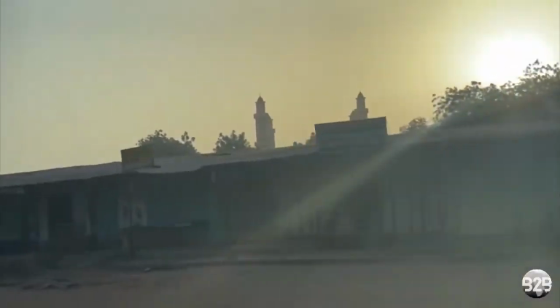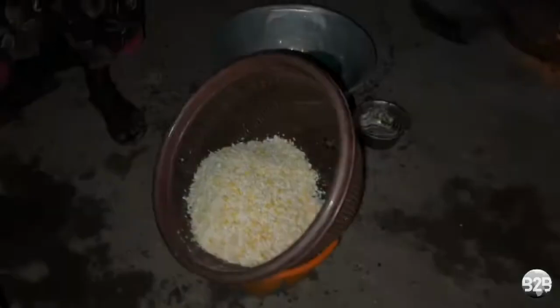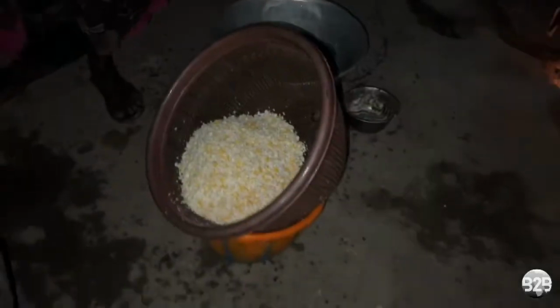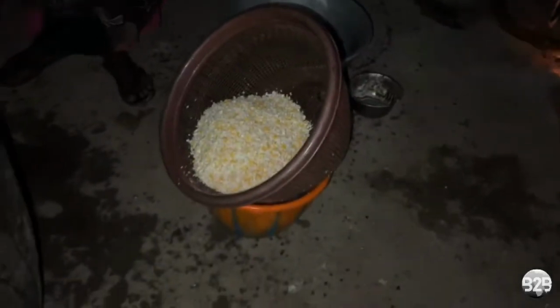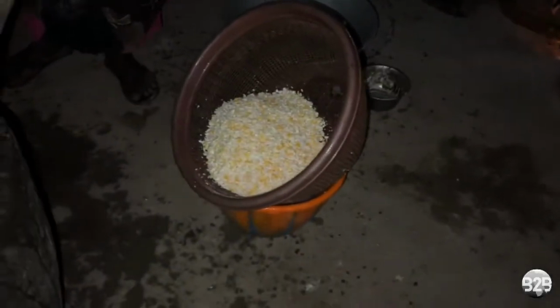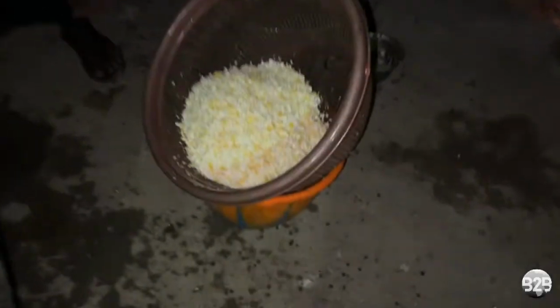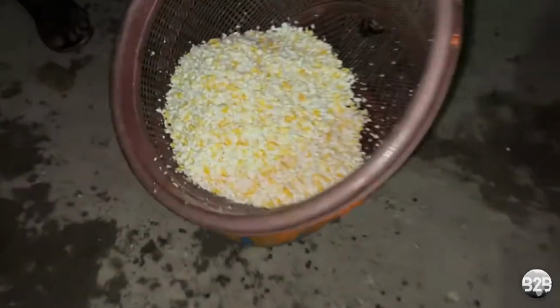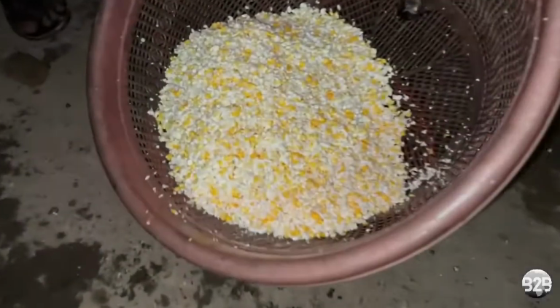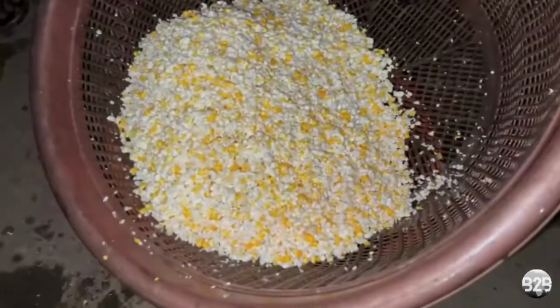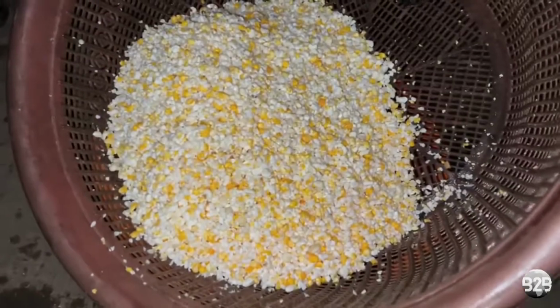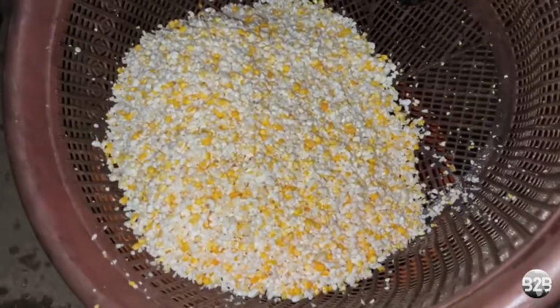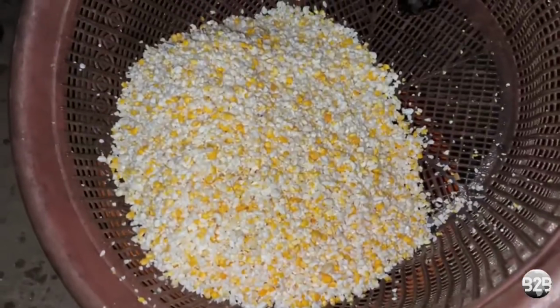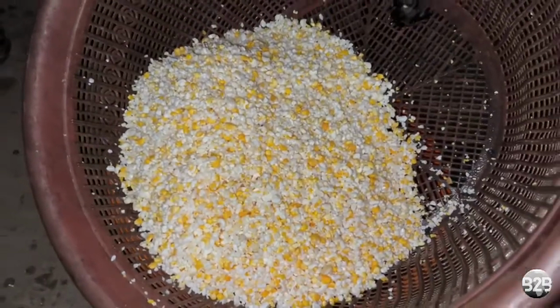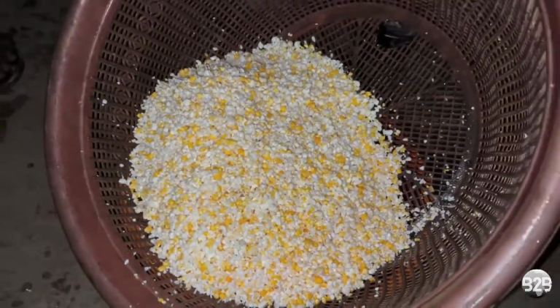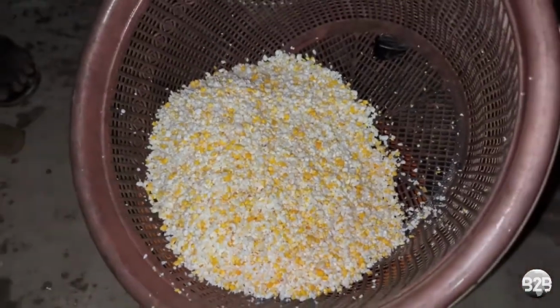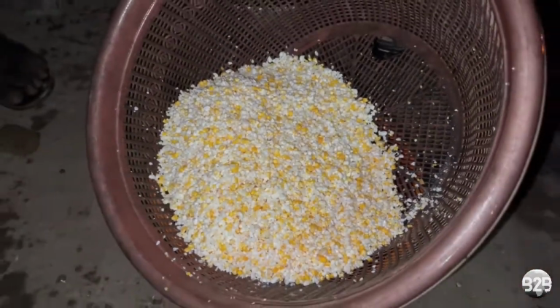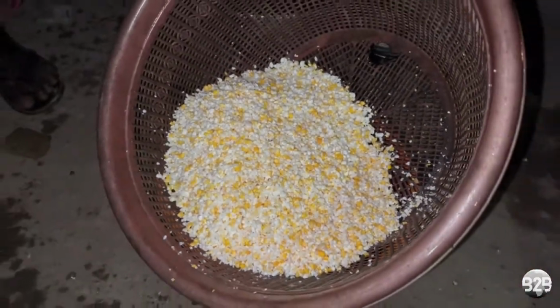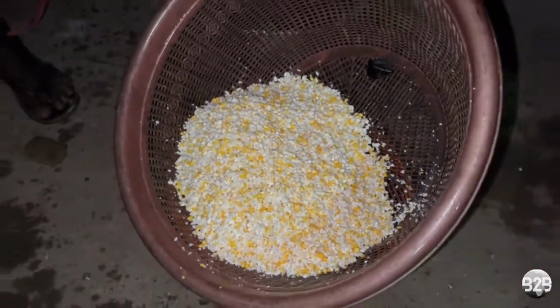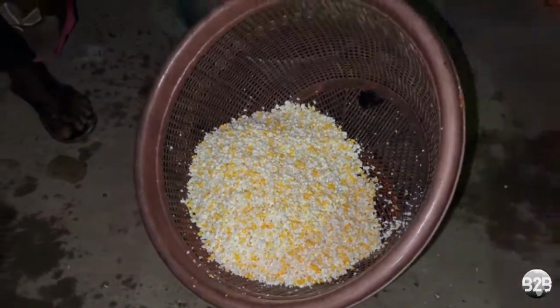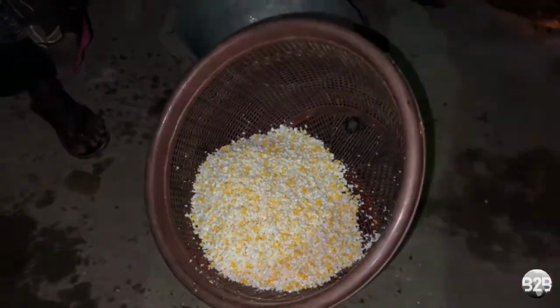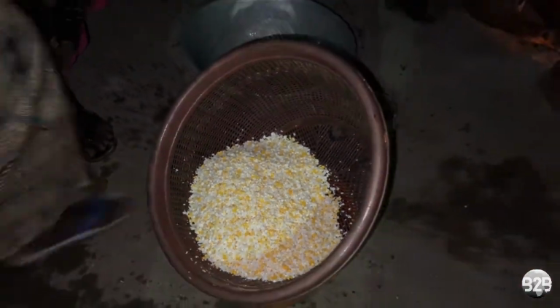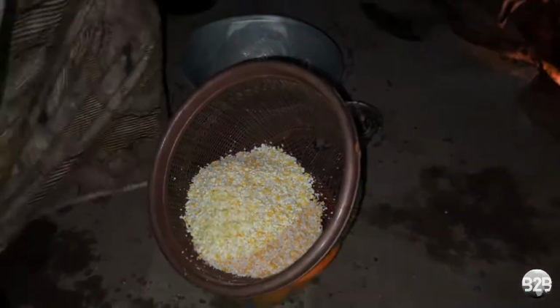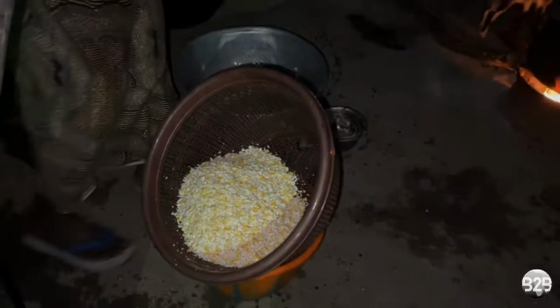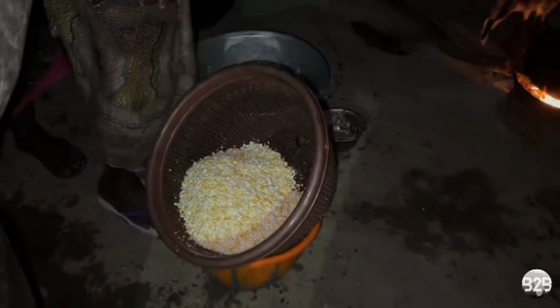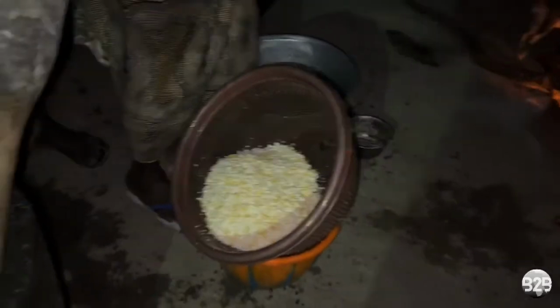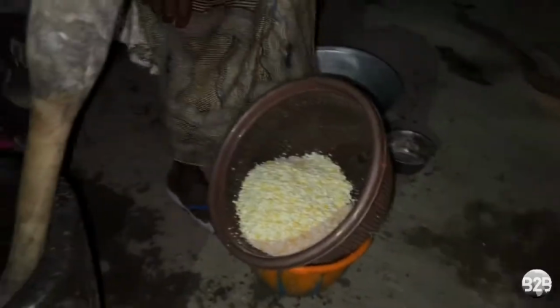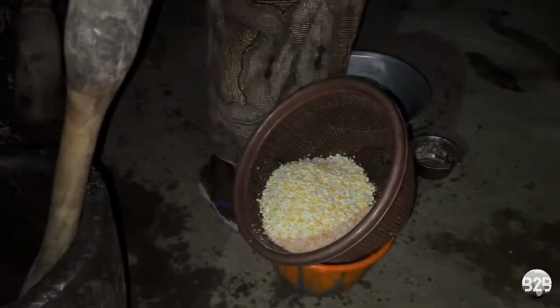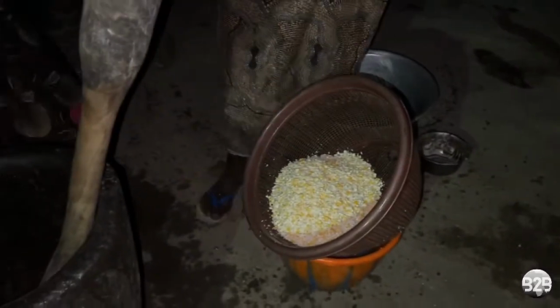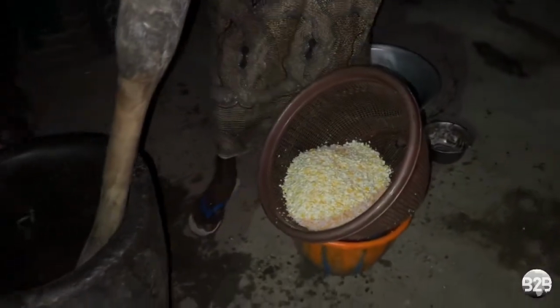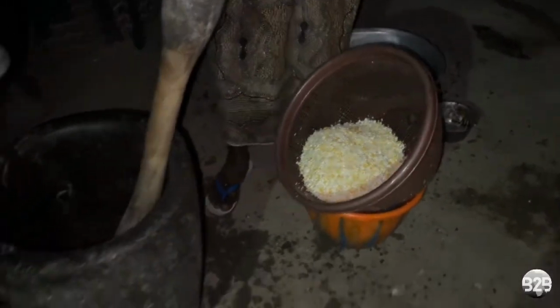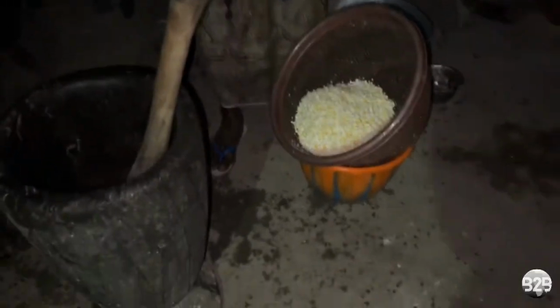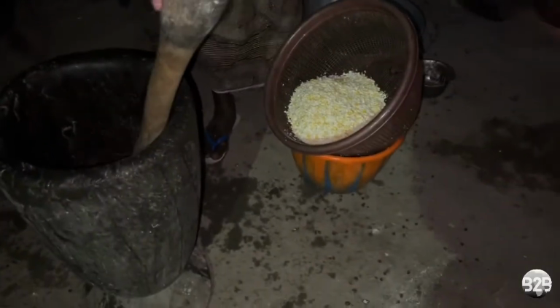Even though I was at her house by 5 a.m., I missed the first part of the process, which consisted of cleaning the corn grains, washing them, and taking them to the neighborhood's mill.